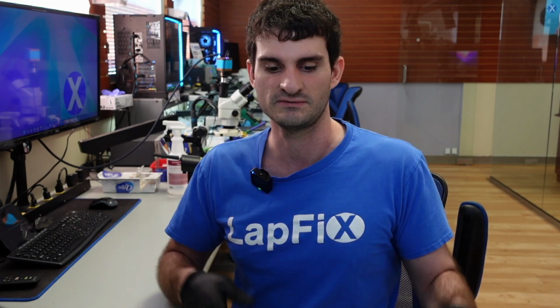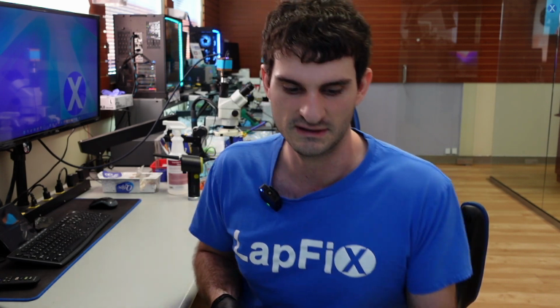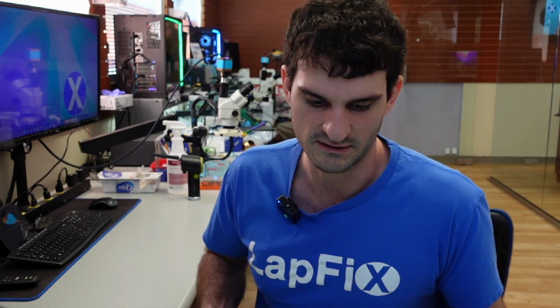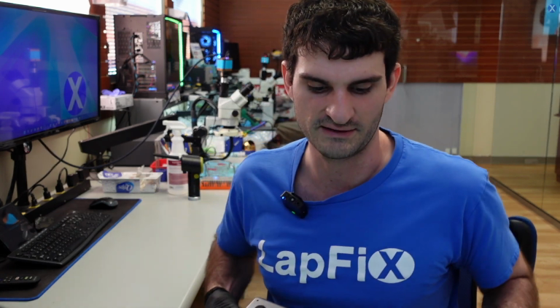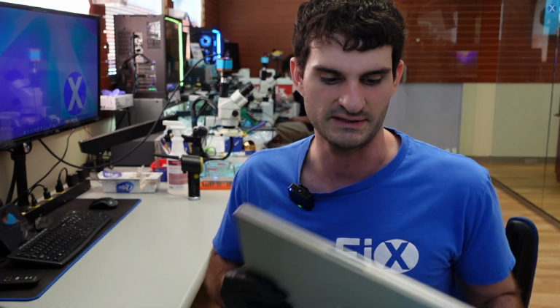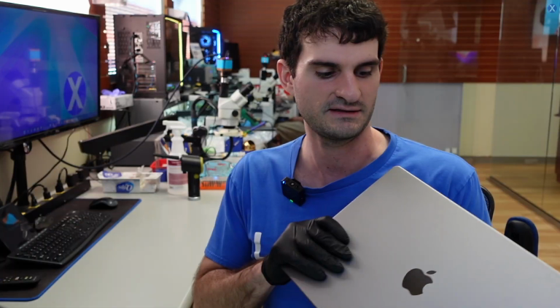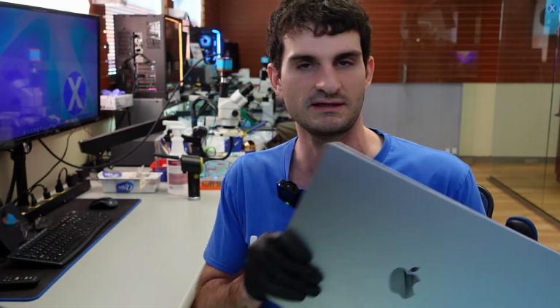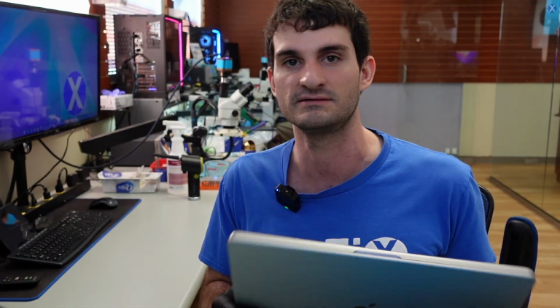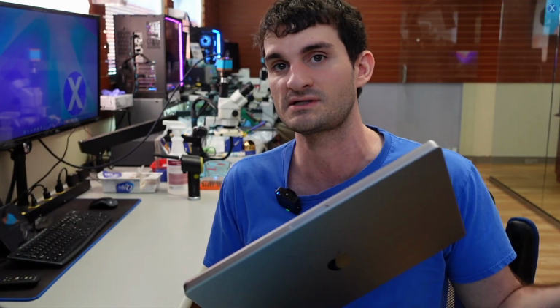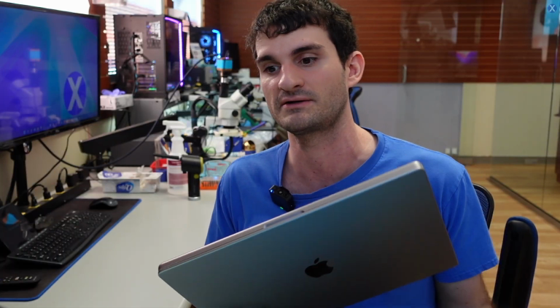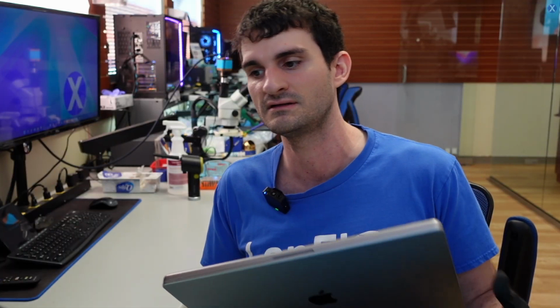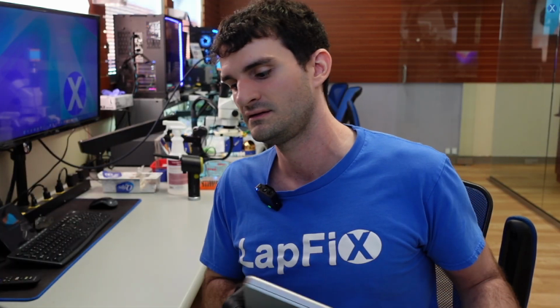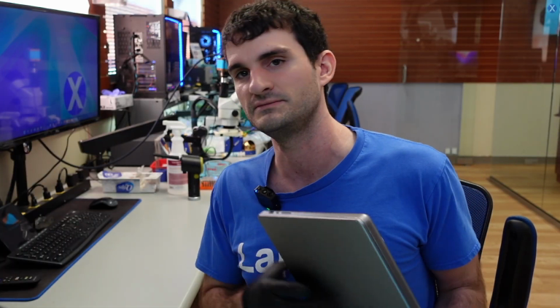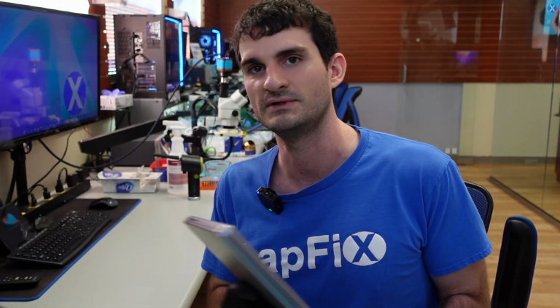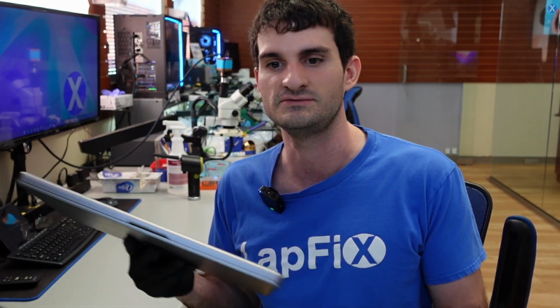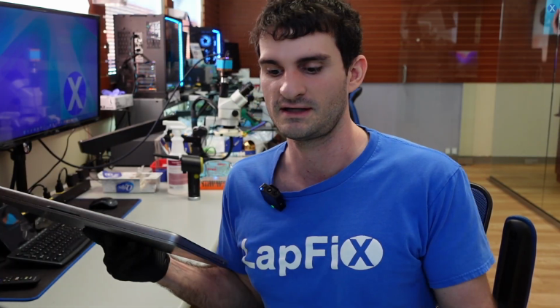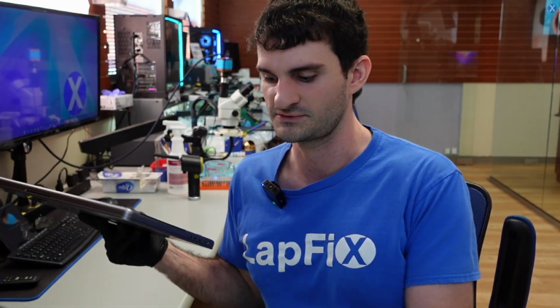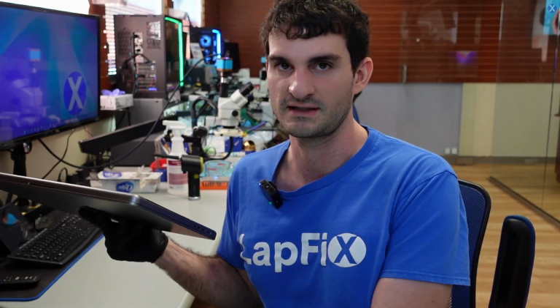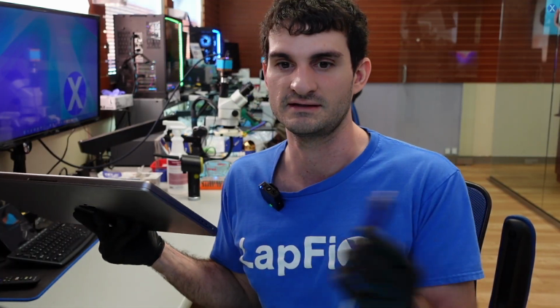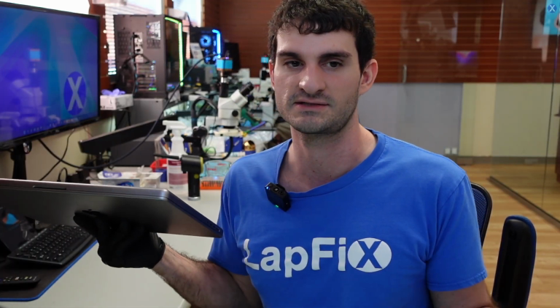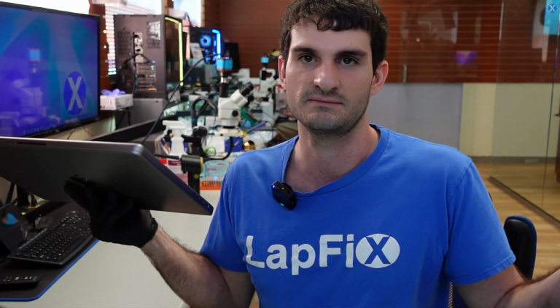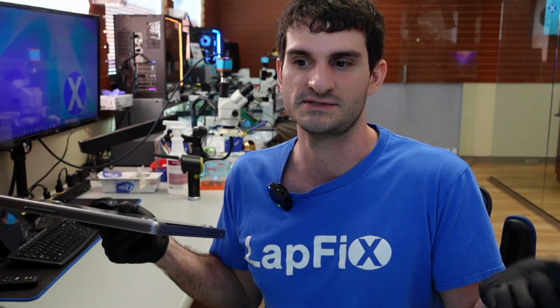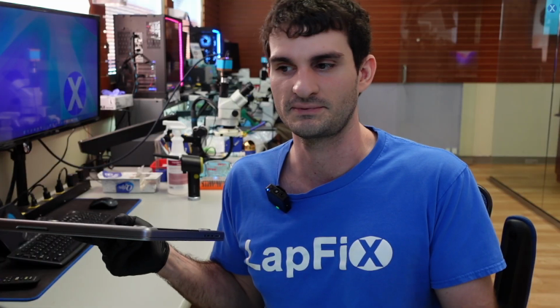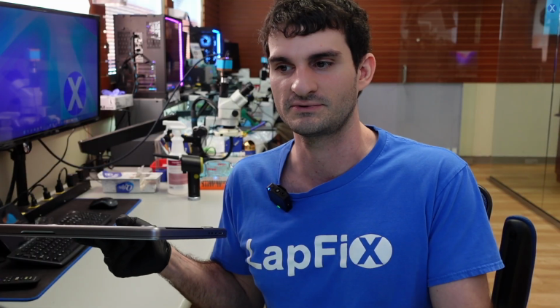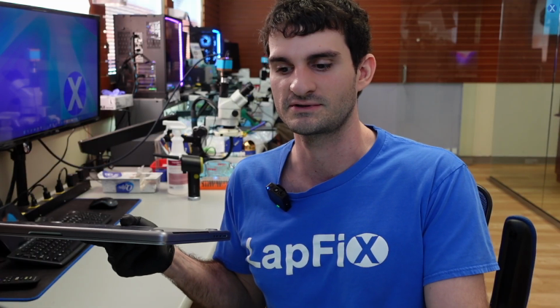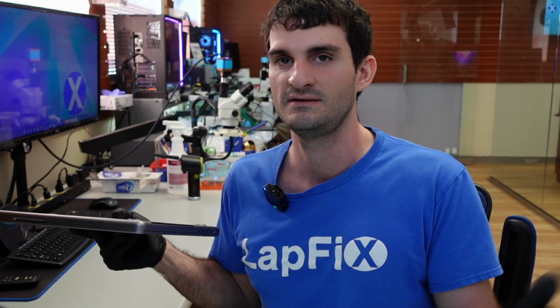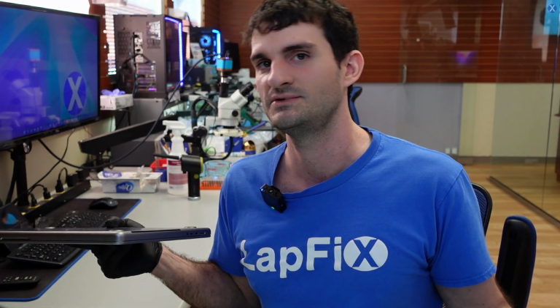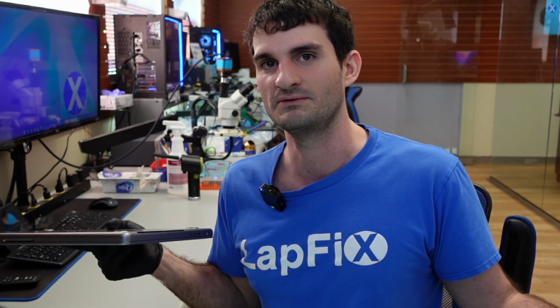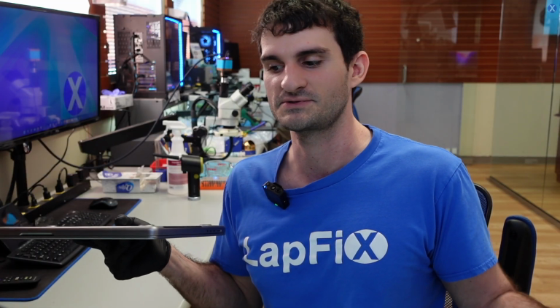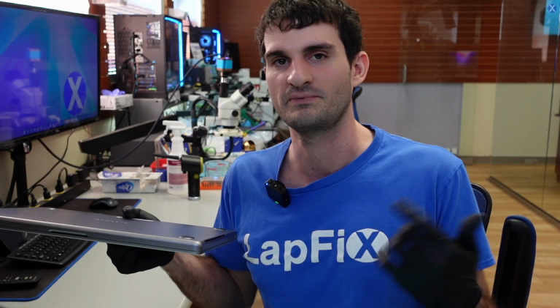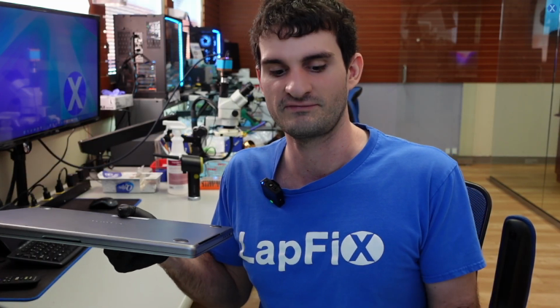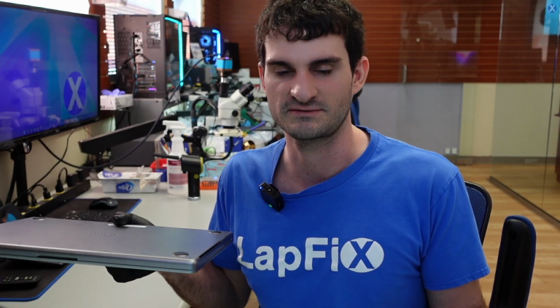So today we have one of these in here, and it's just not powering on. He went to the Apple Store, and they said they pretty much need to replace the board. So we don't want to replace the board, we want to fix it.